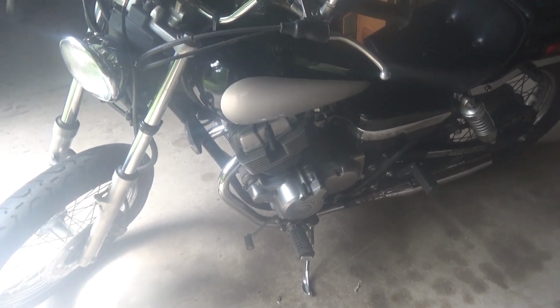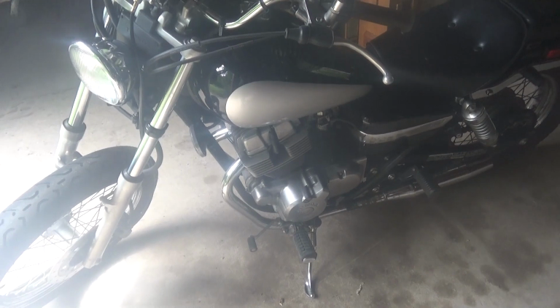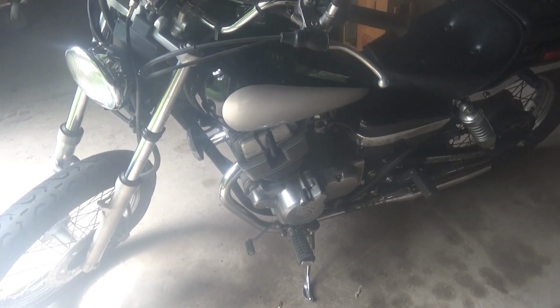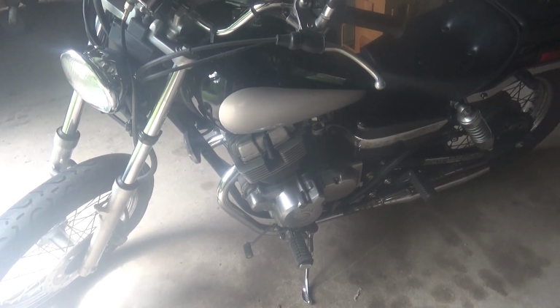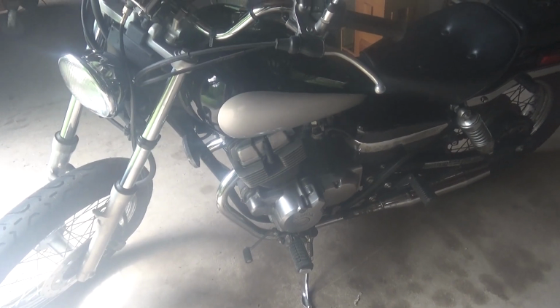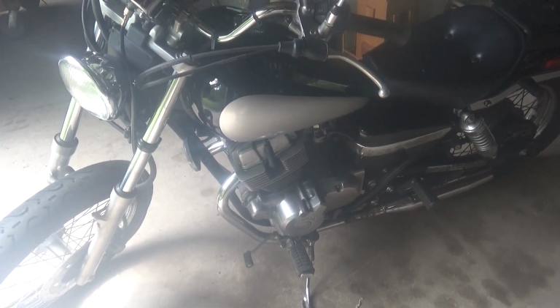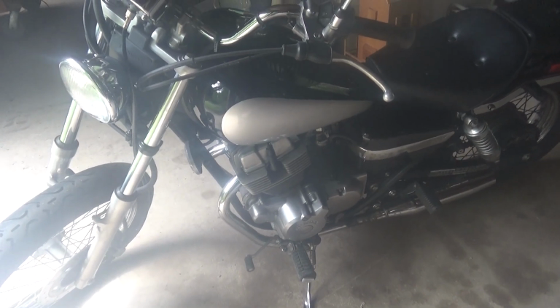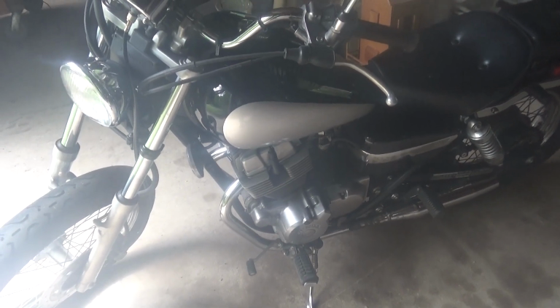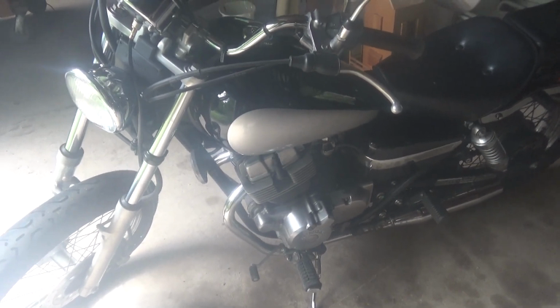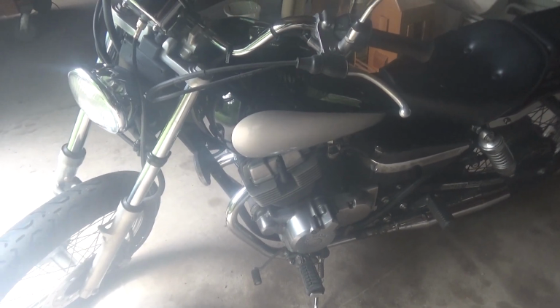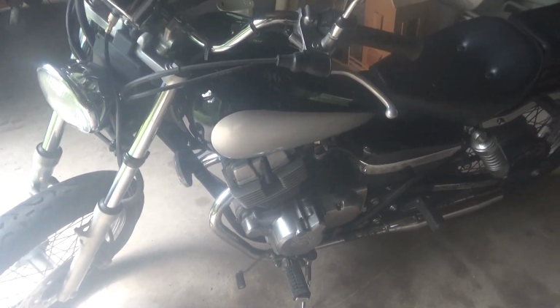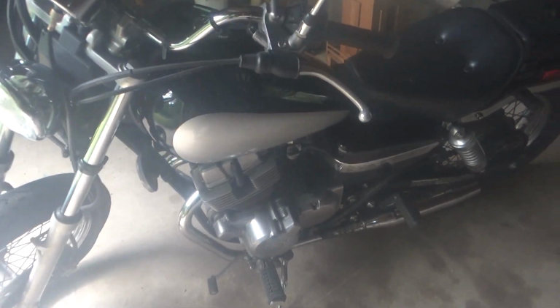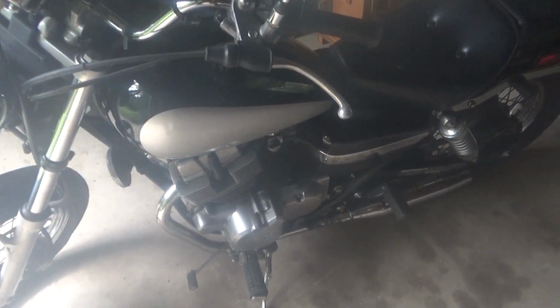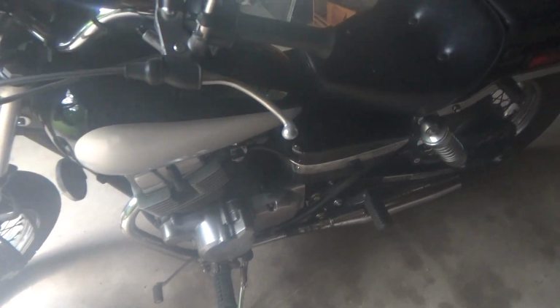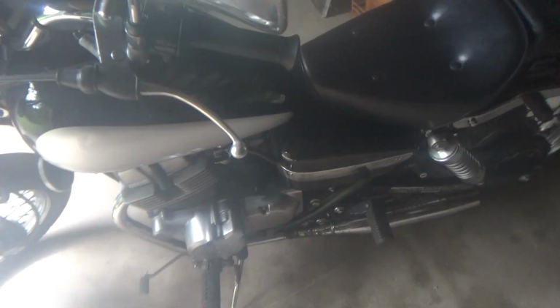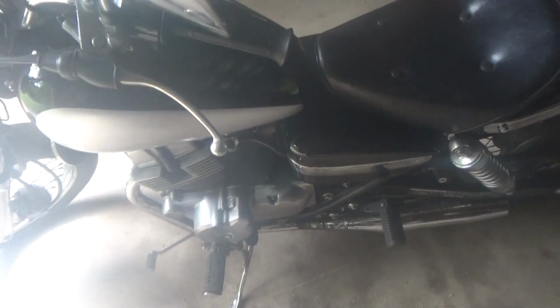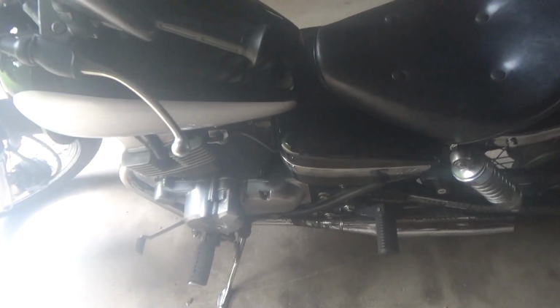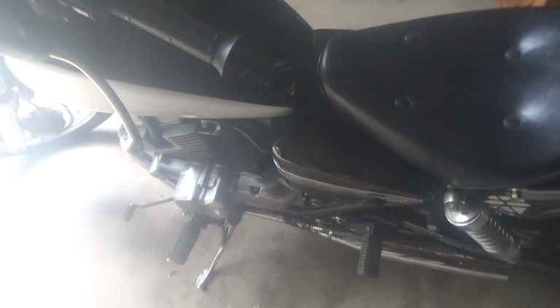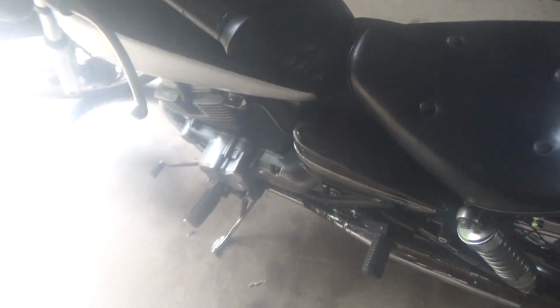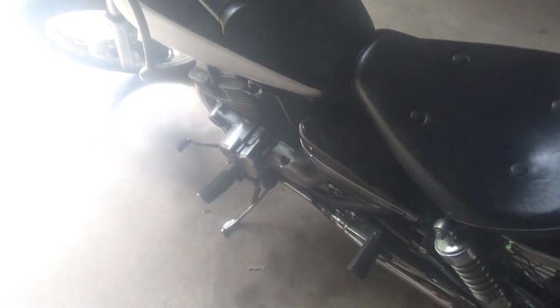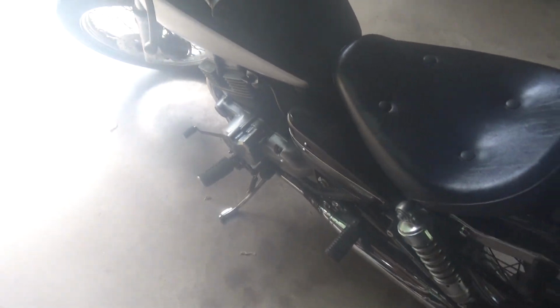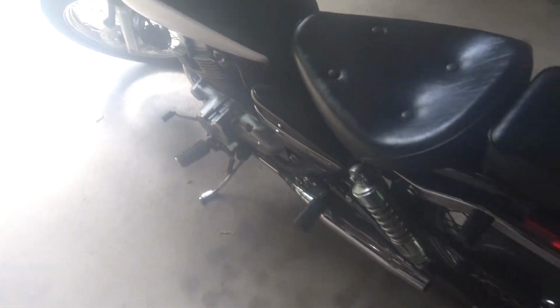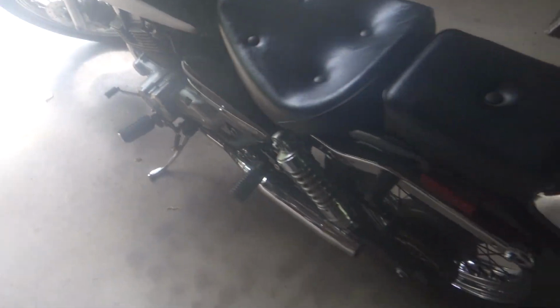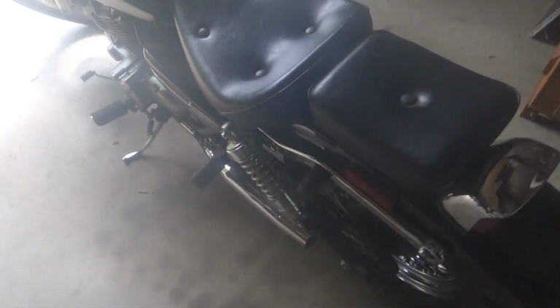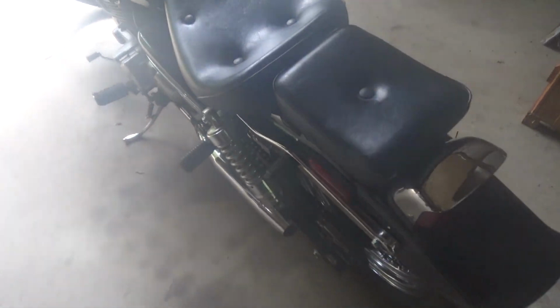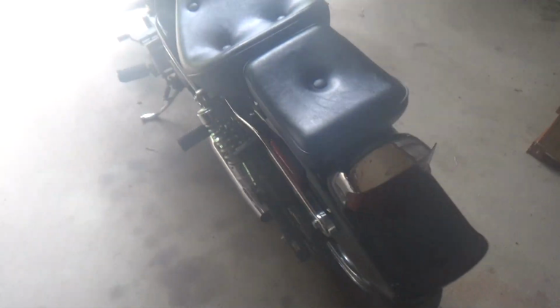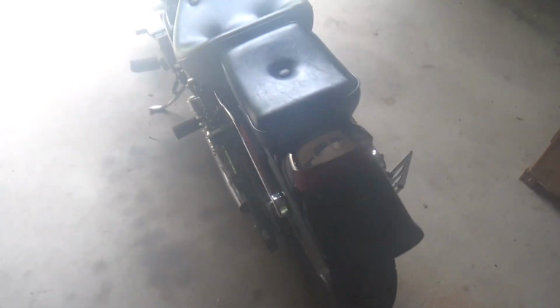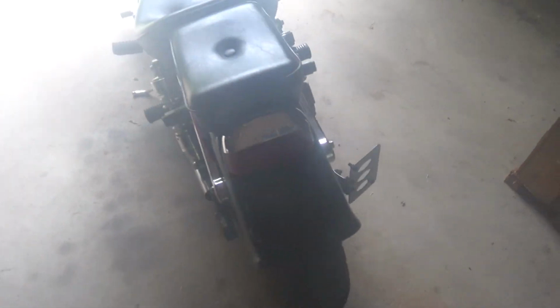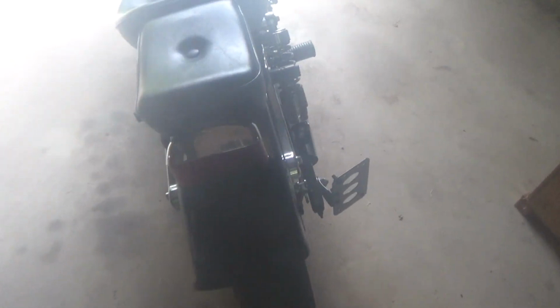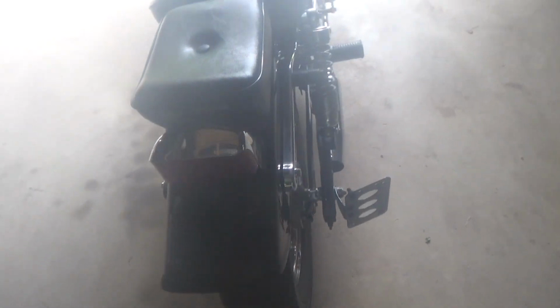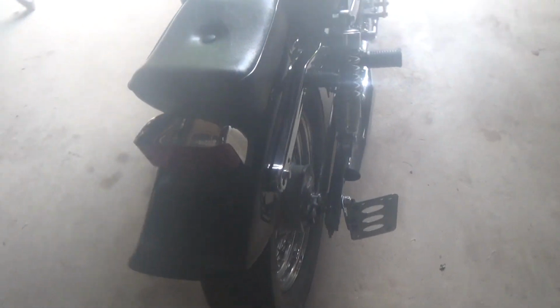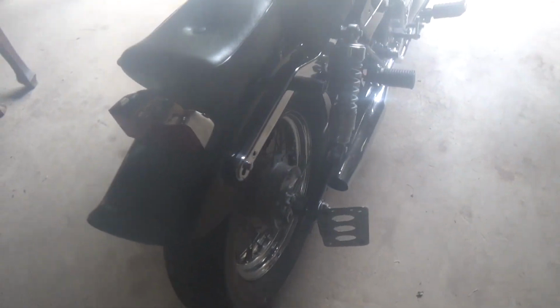This was one of several kinds of bikes that they used in the motorcycle course that I took last fall. I did not get to ride one of these, but here it is now.